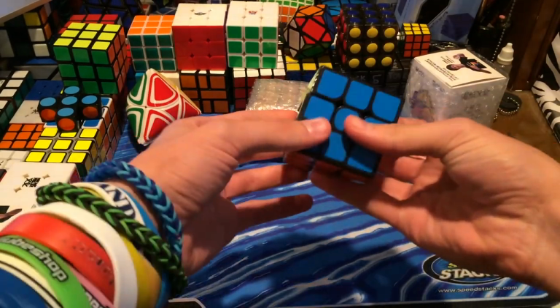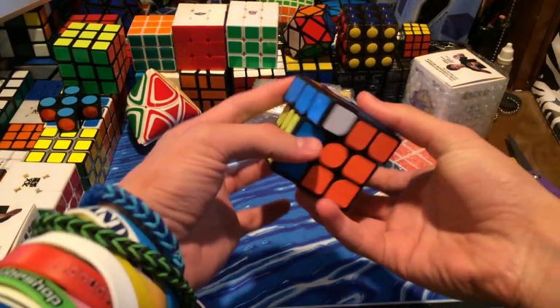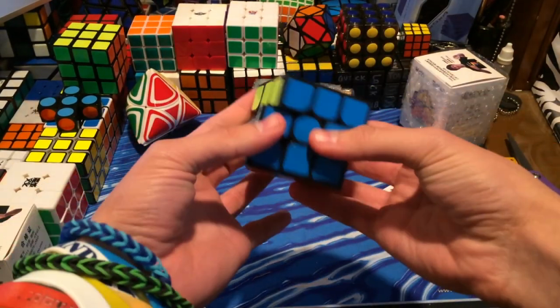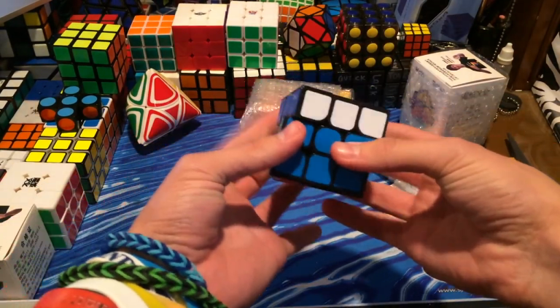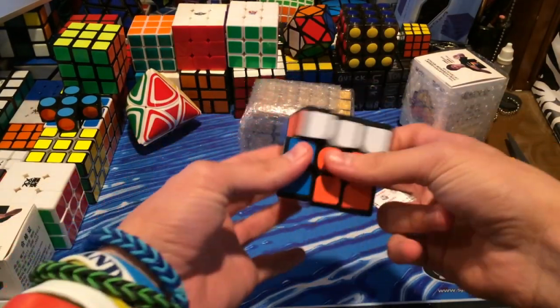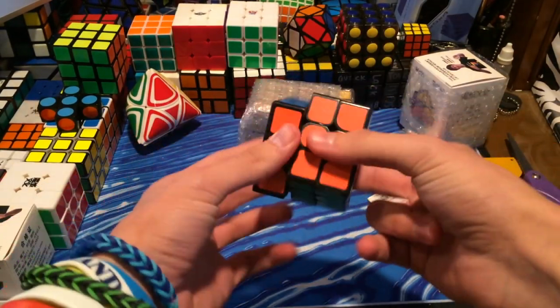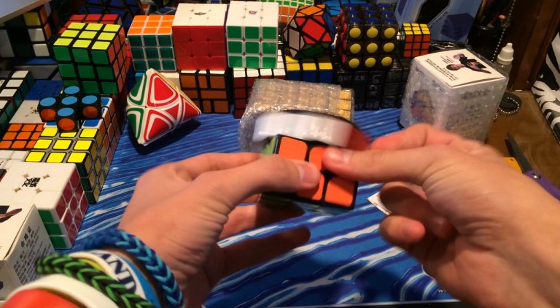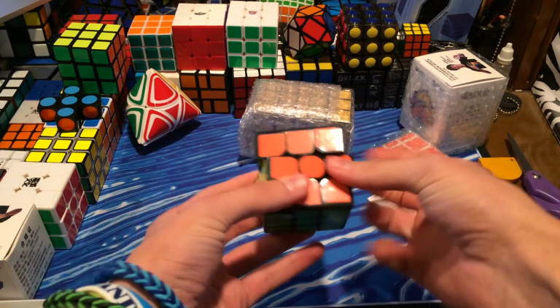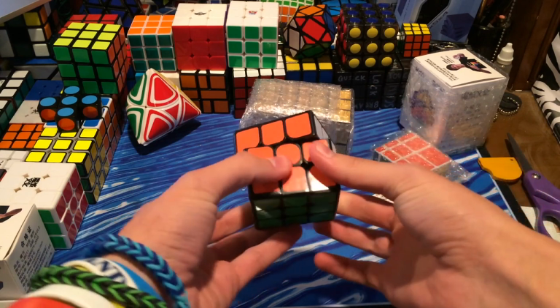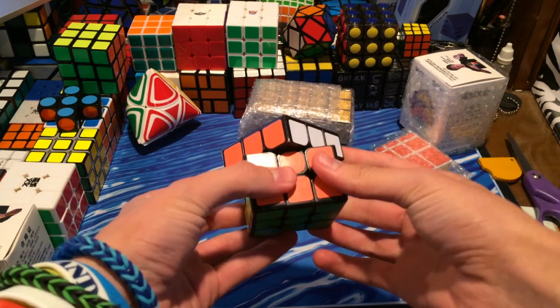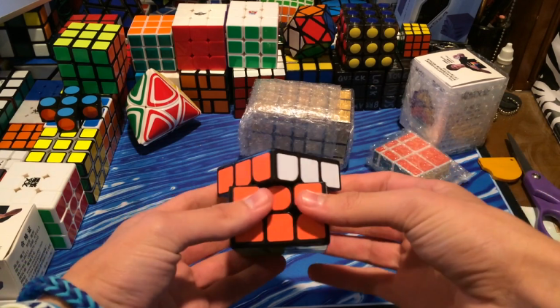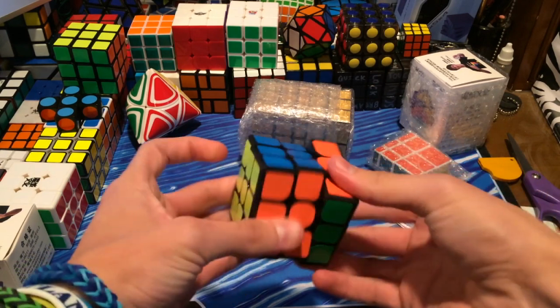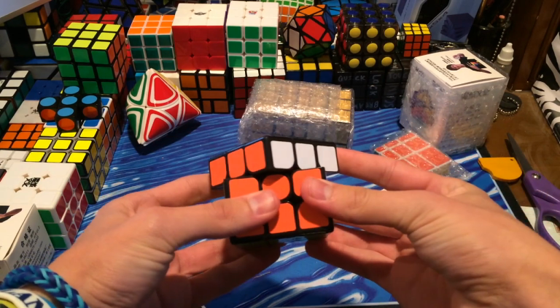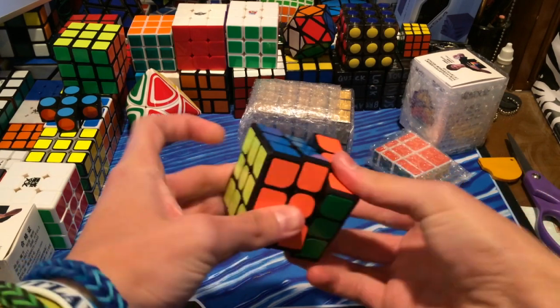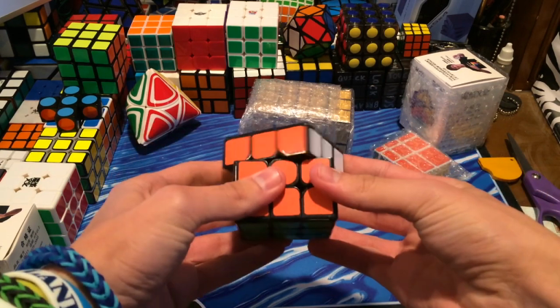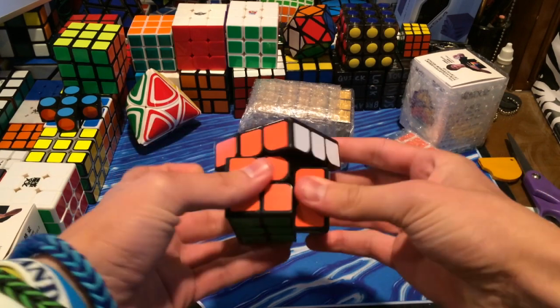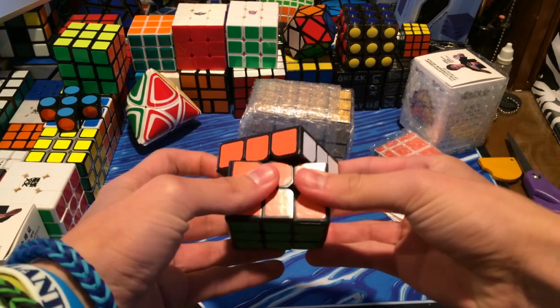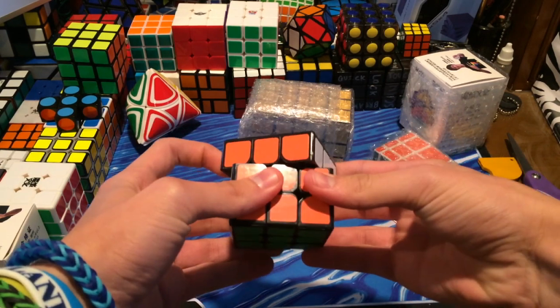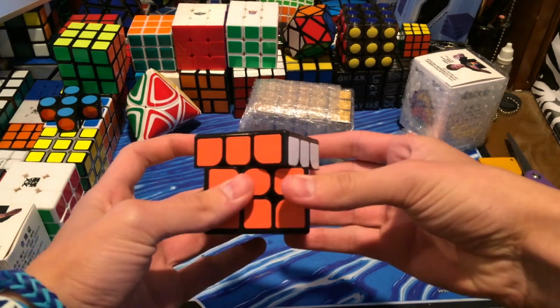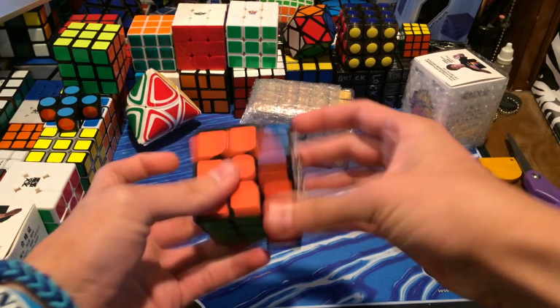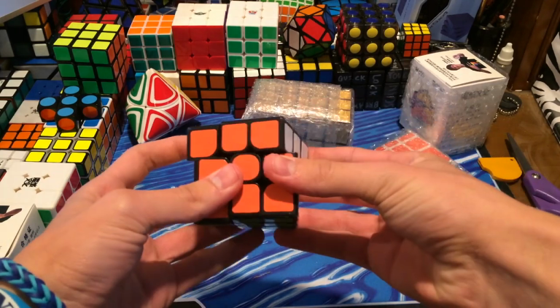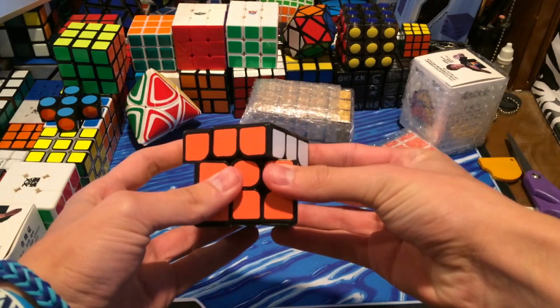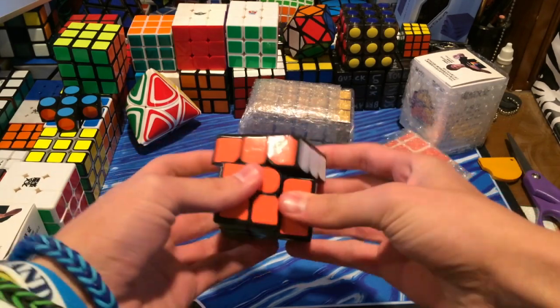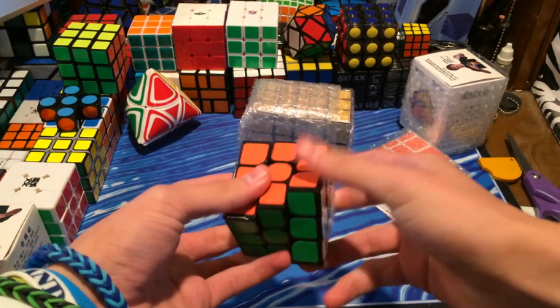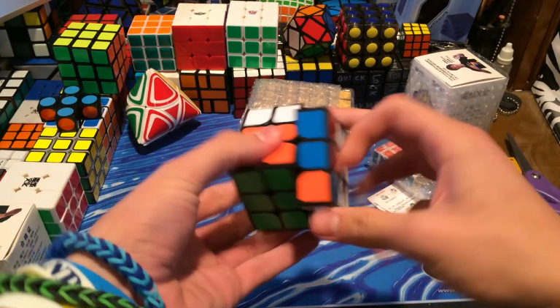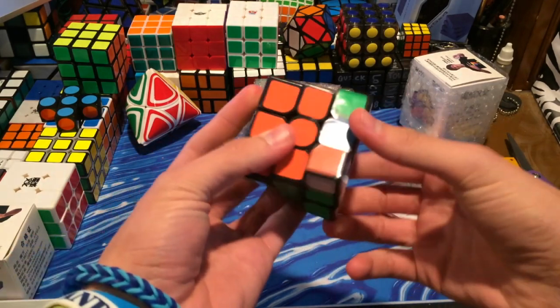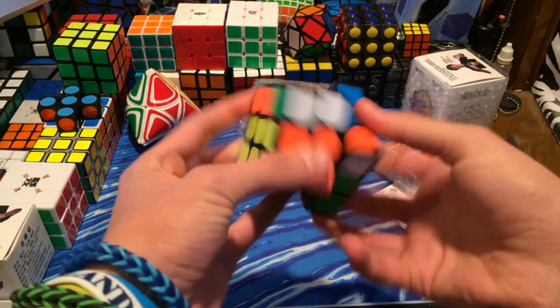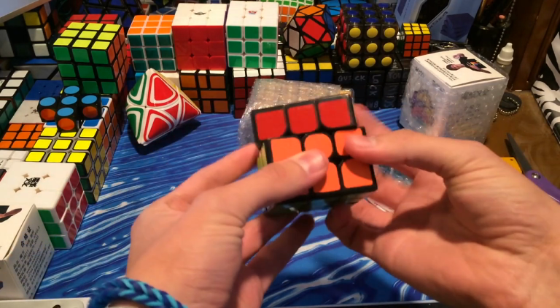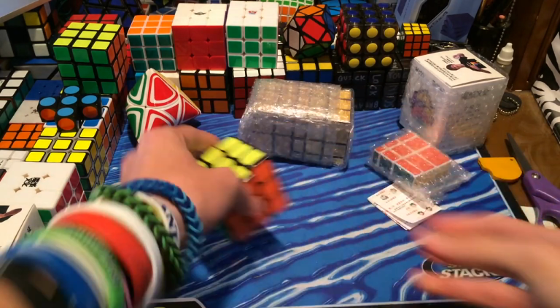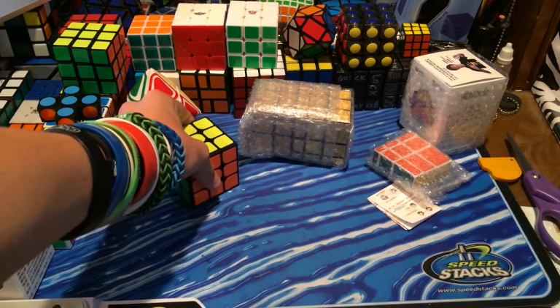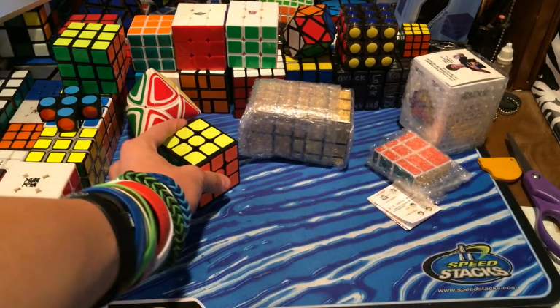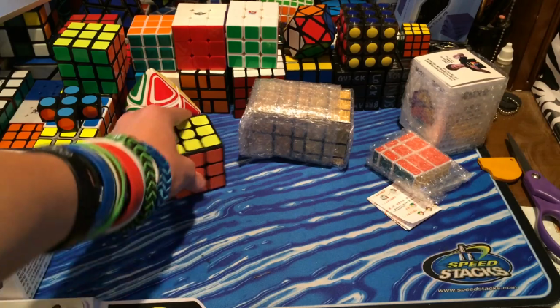But too many 3x3s at the moment. It's good — it has great corner cutting, but the pieces are not proportional out of the box. I will definitely have a review of this in the near future, but I won't really be here for the next two weekends, so don't expect that many videos.